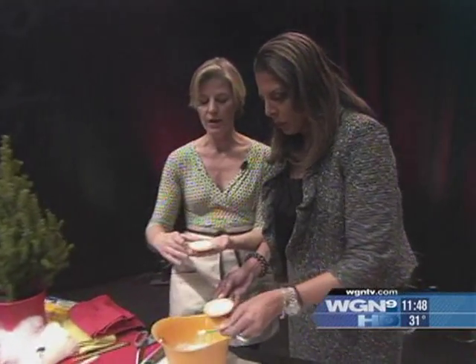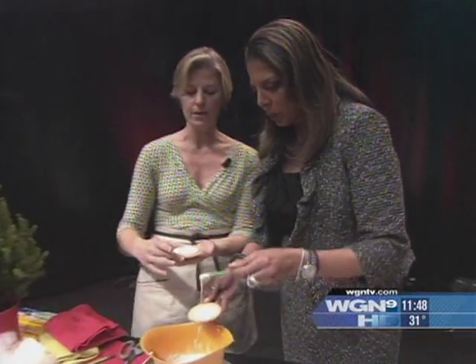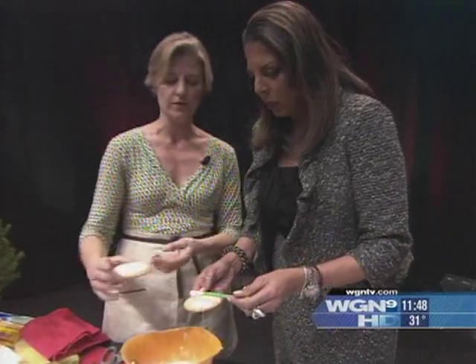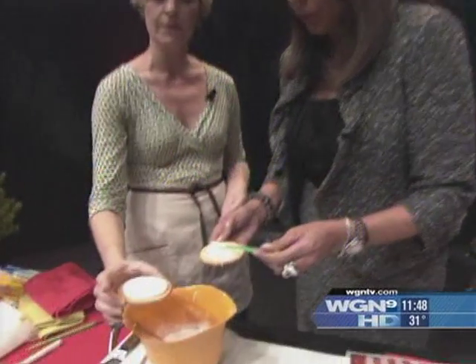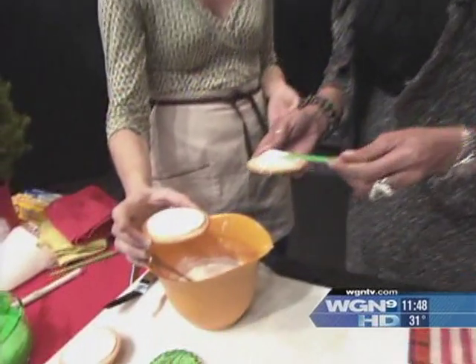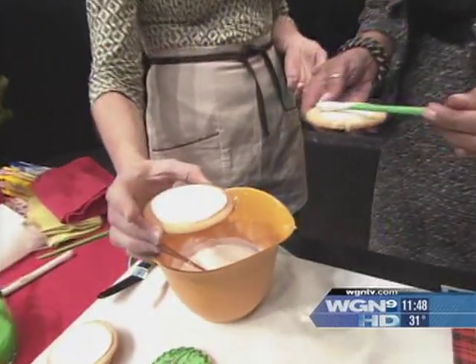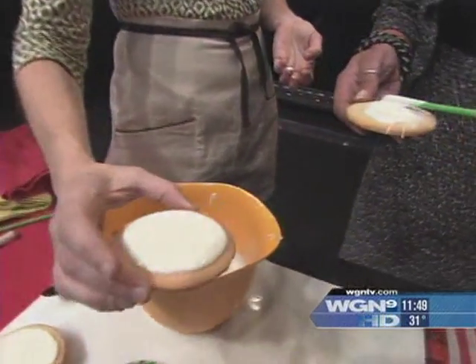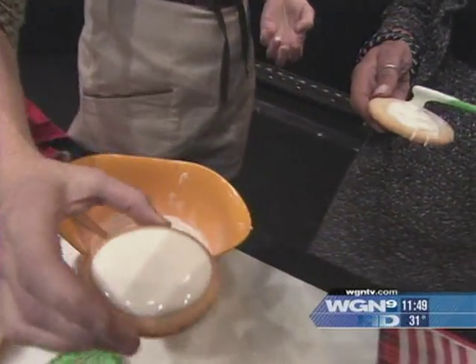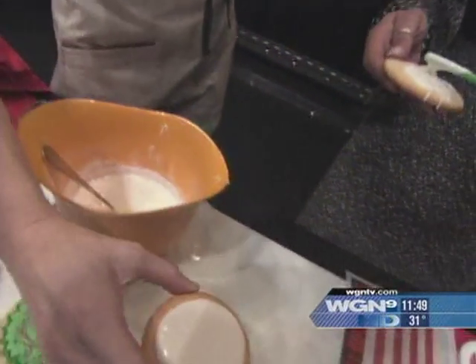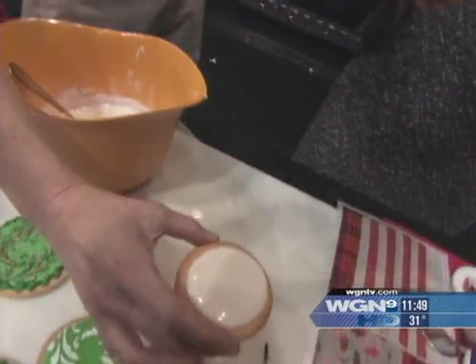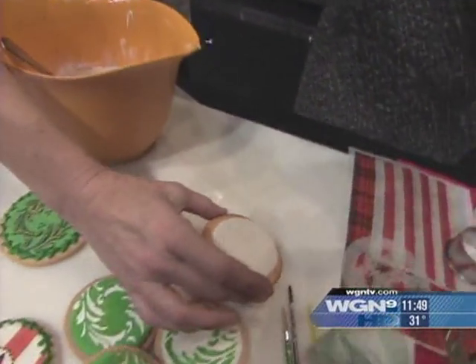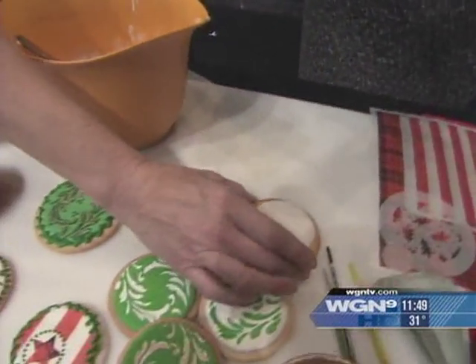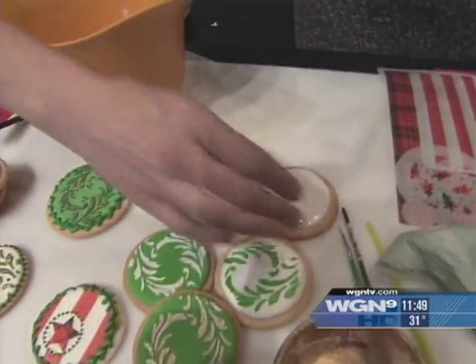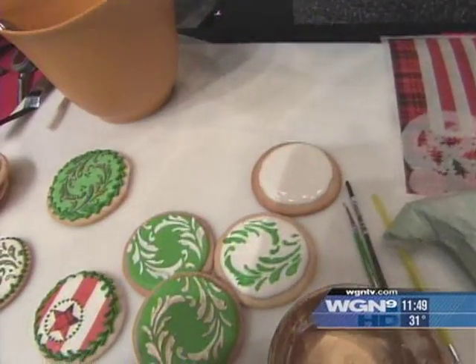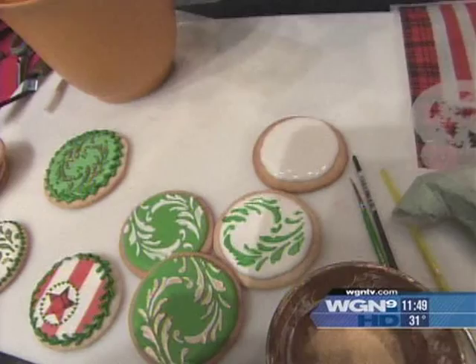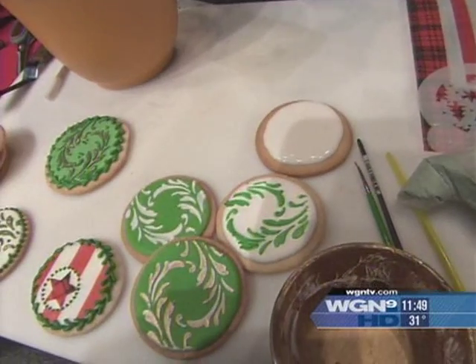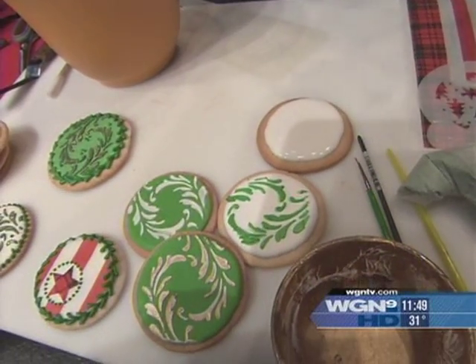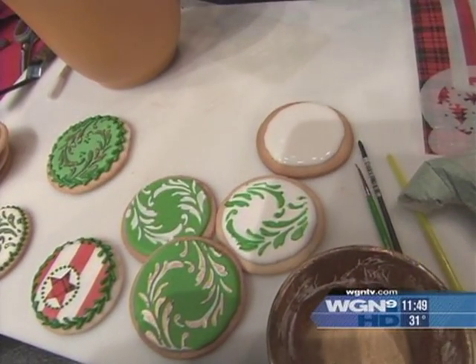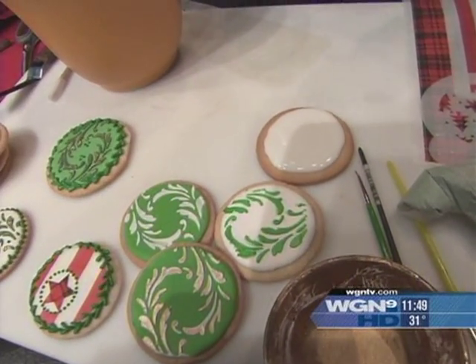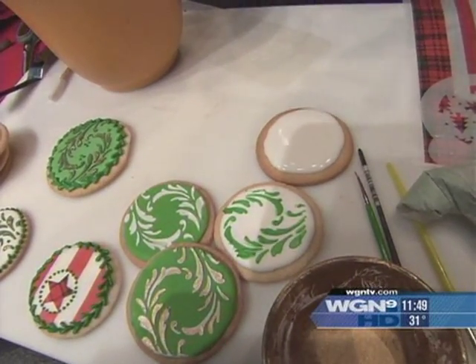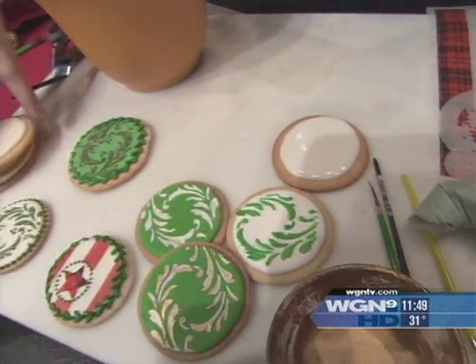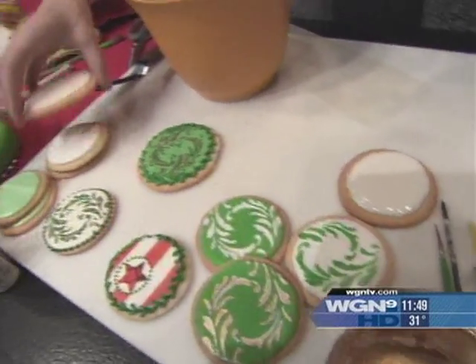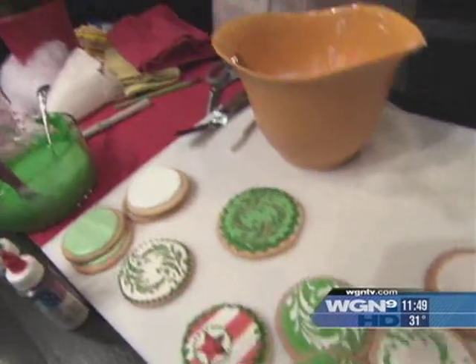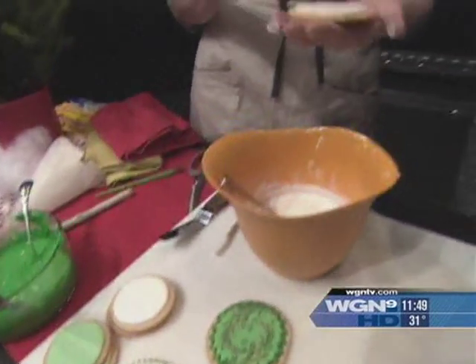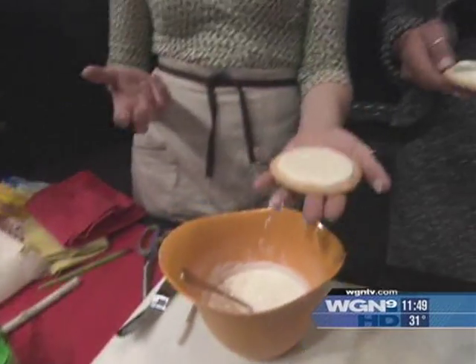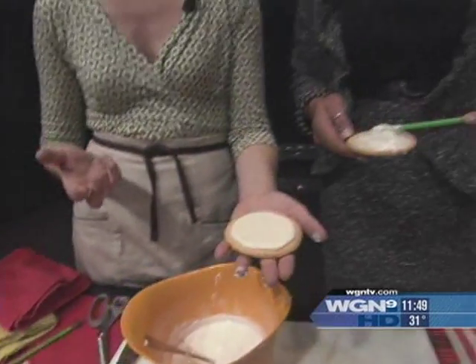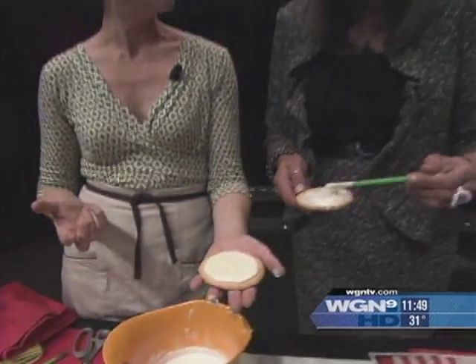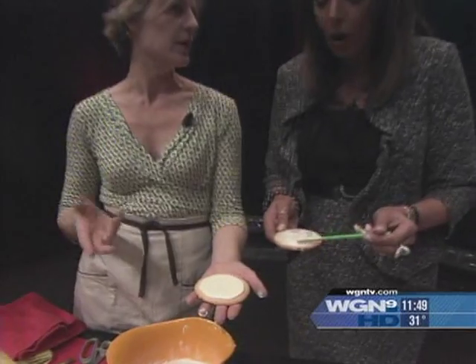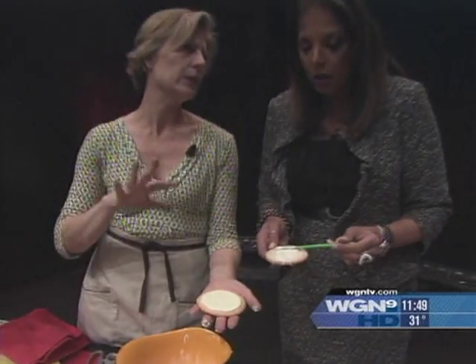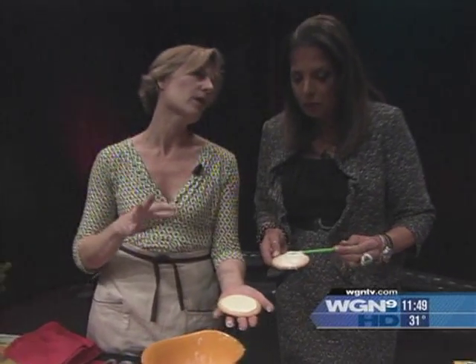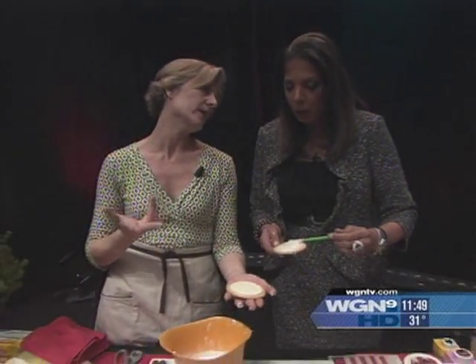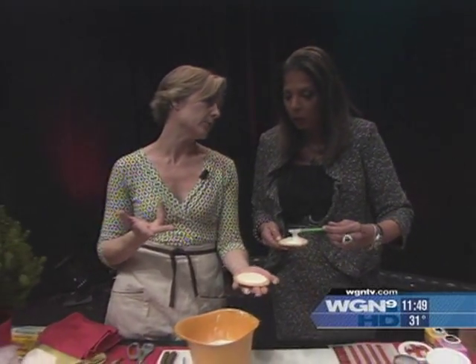My top coat's done. The next step requires applying the stencil, and that requires a dry top coat. I've got a cookie that's dried overnight. Ideally, you want to dry it about eight hours.